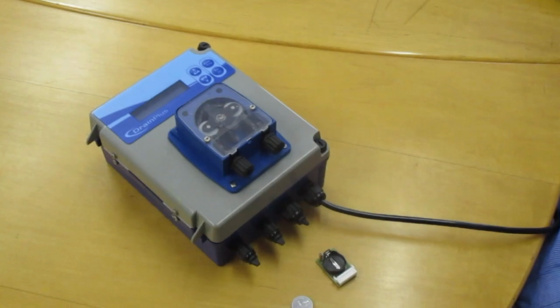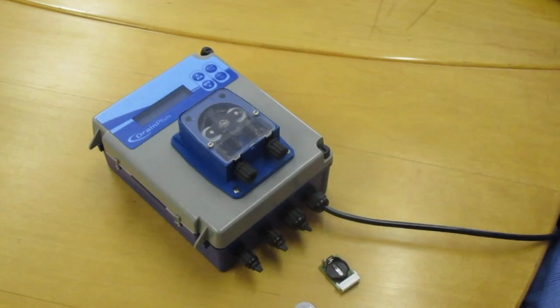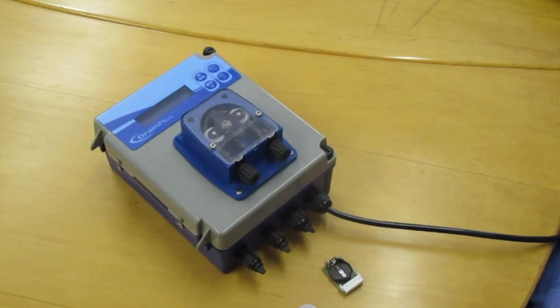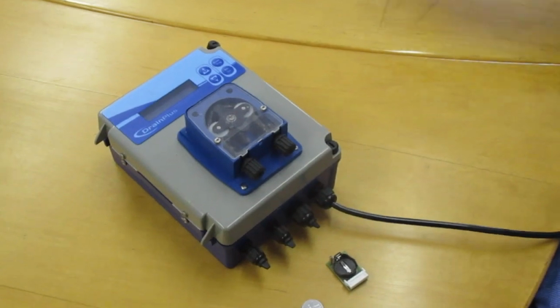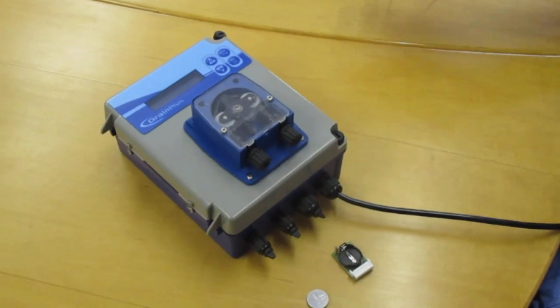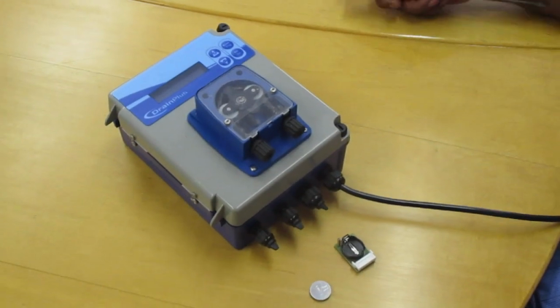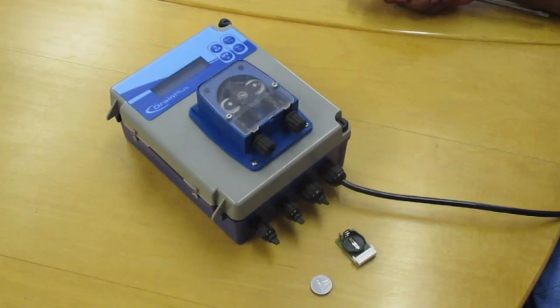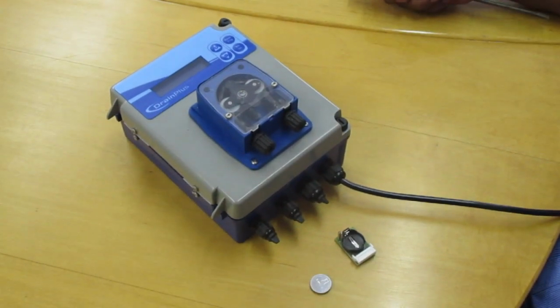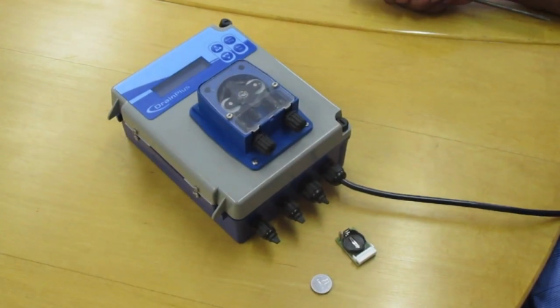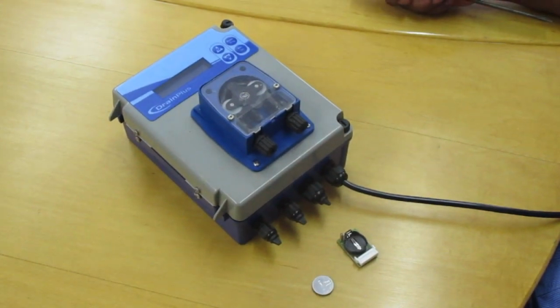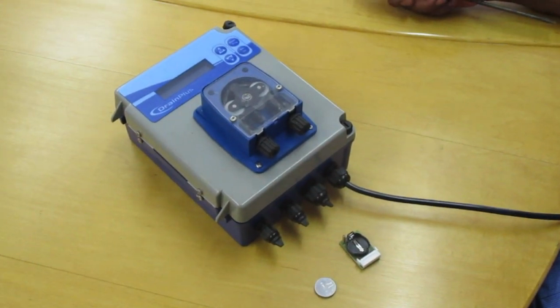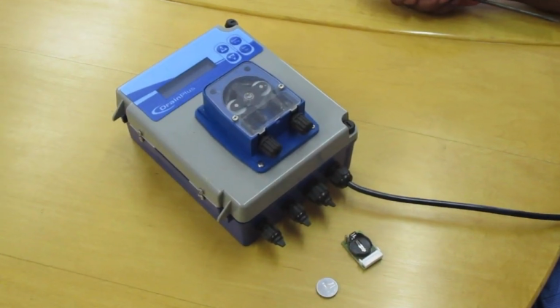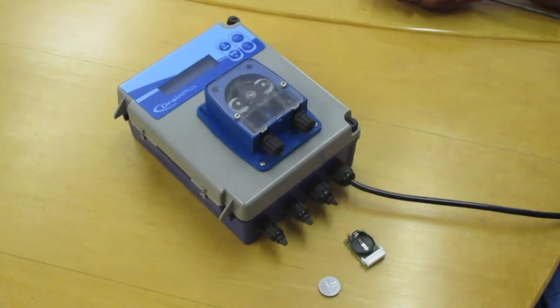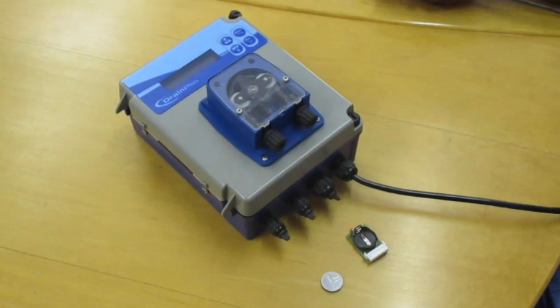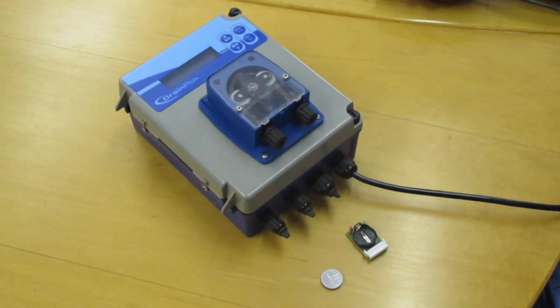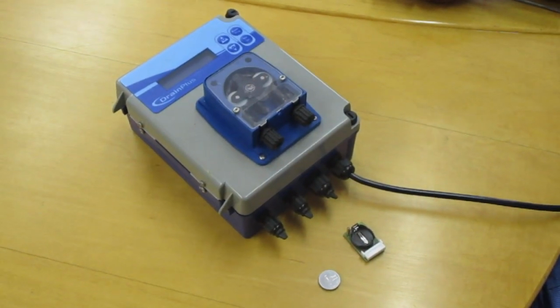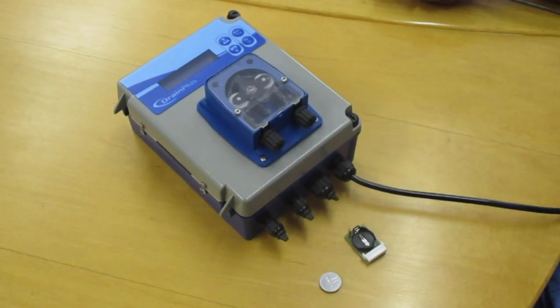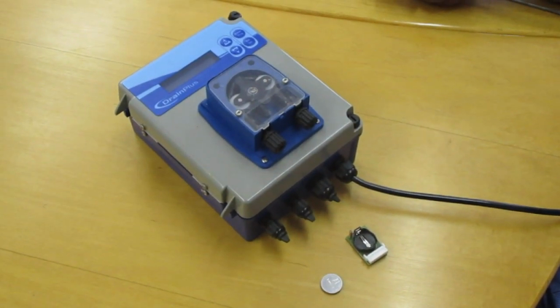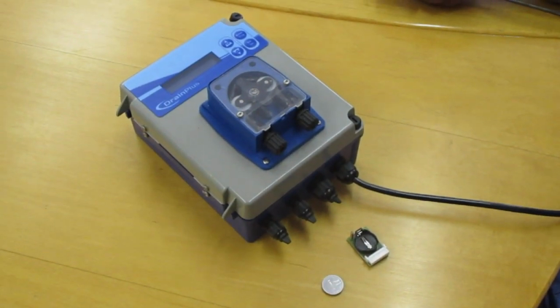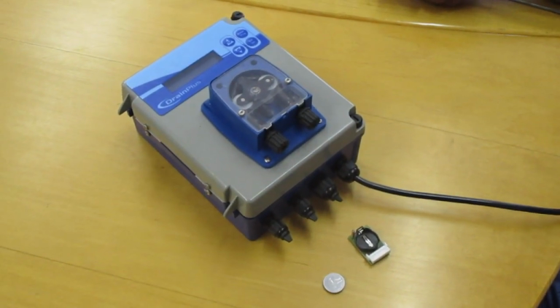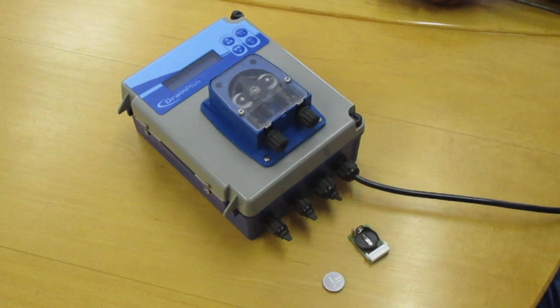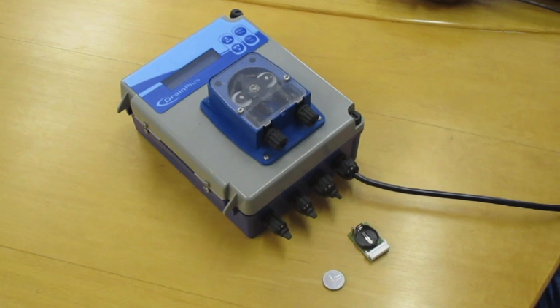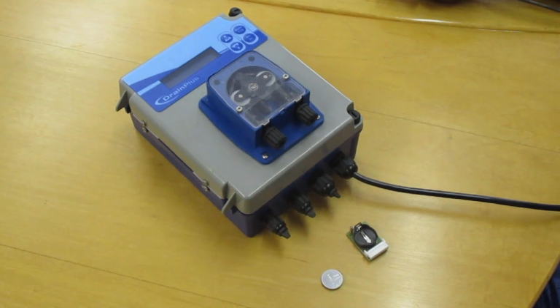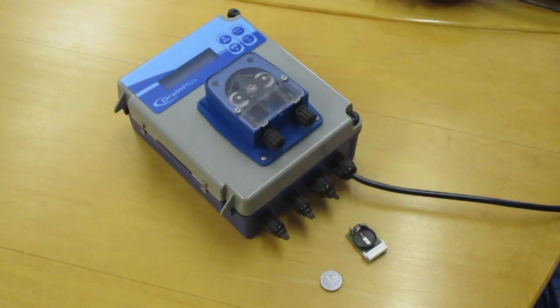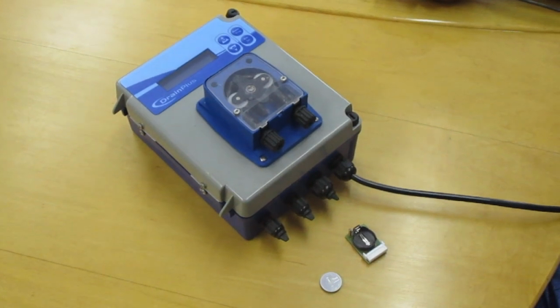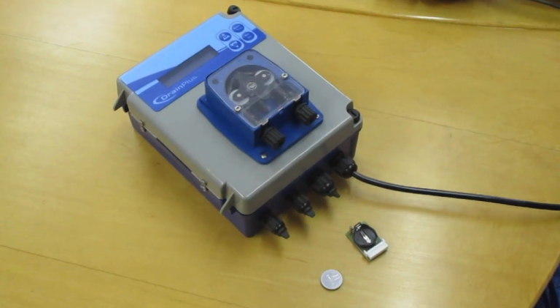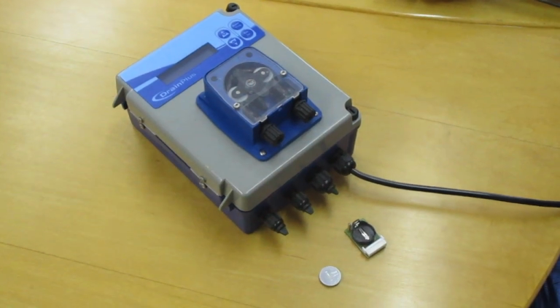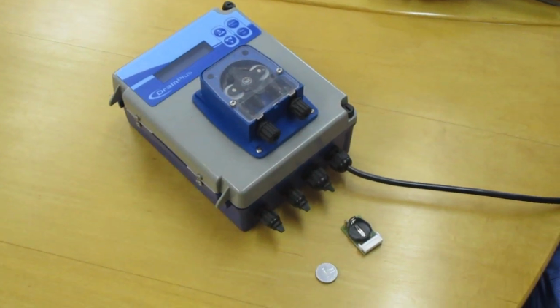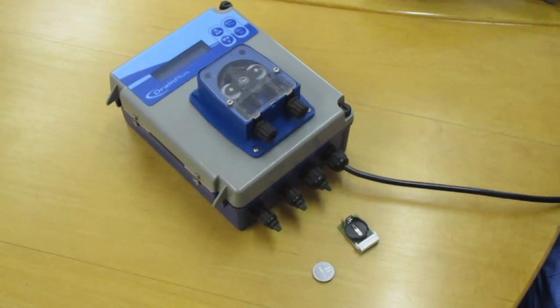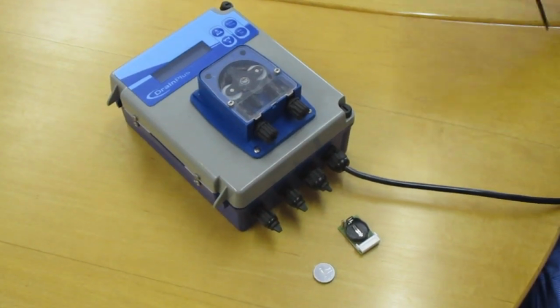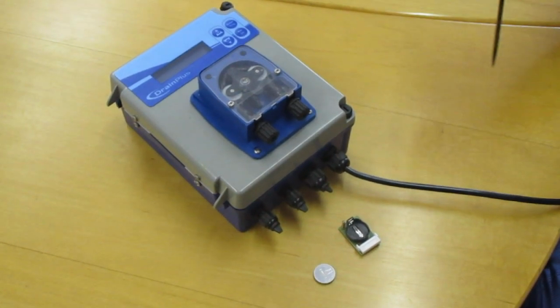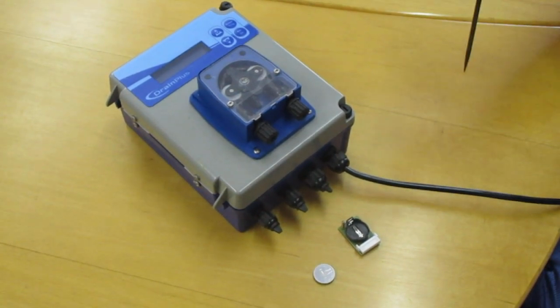Hi, my name is Donald. I'm going to show you how to set up a drain glass or bio-dosing unit.